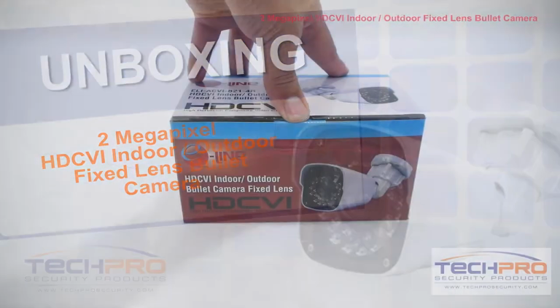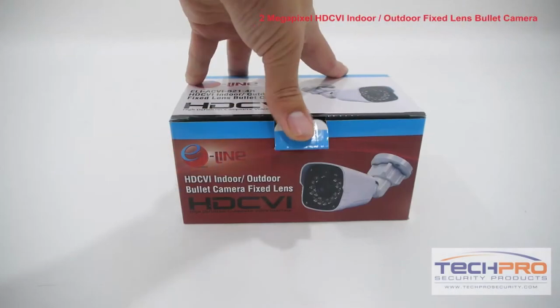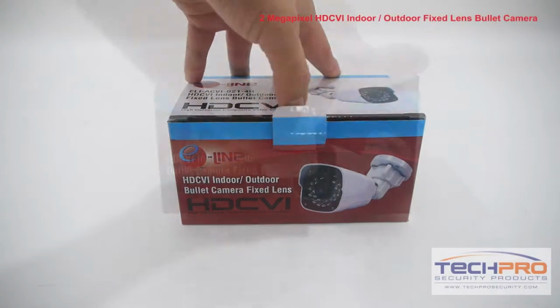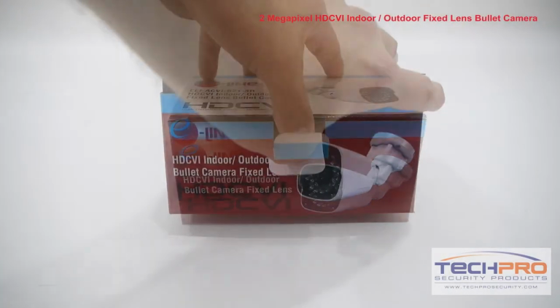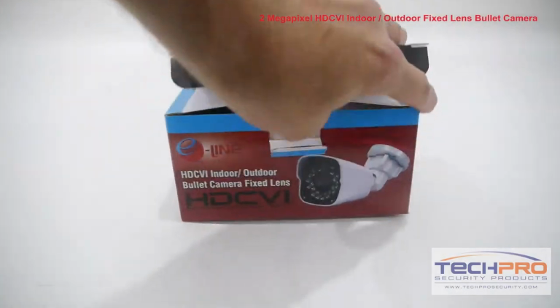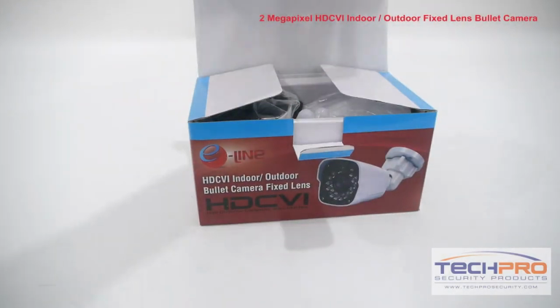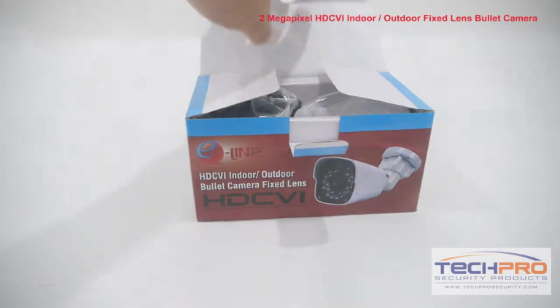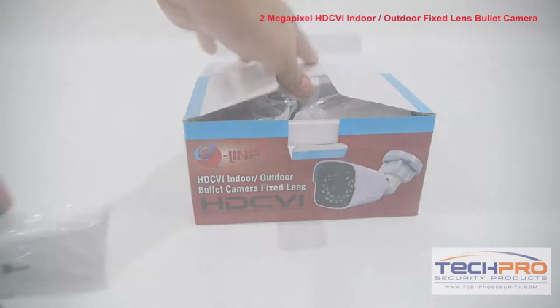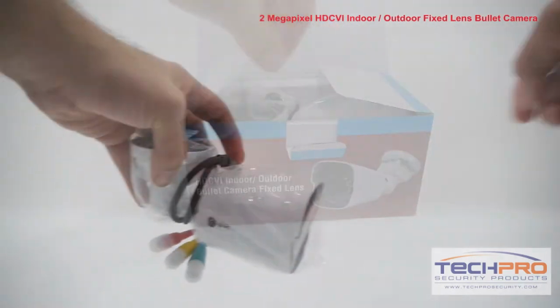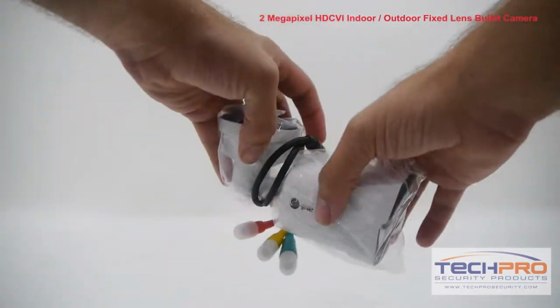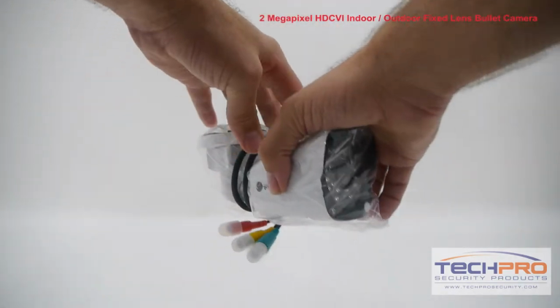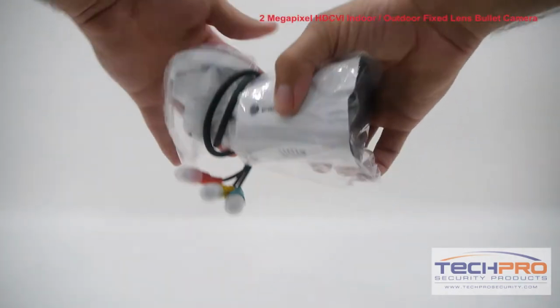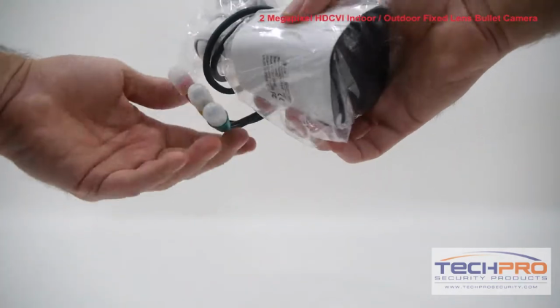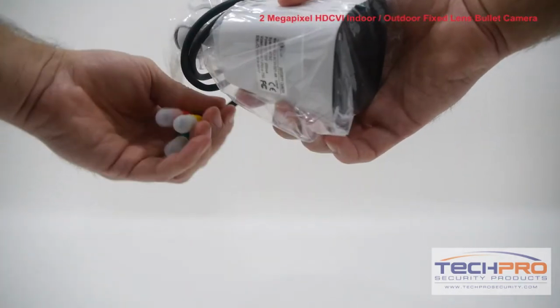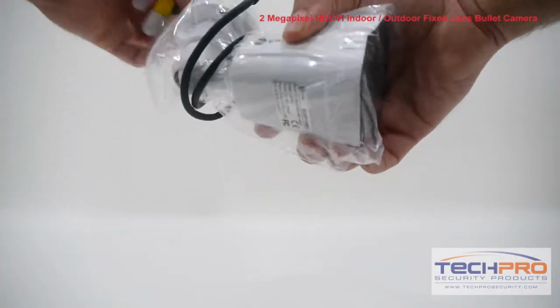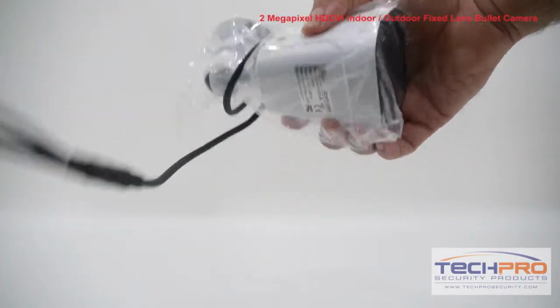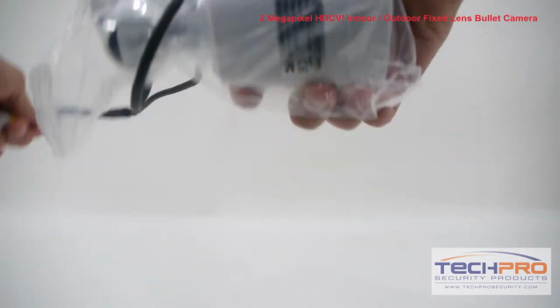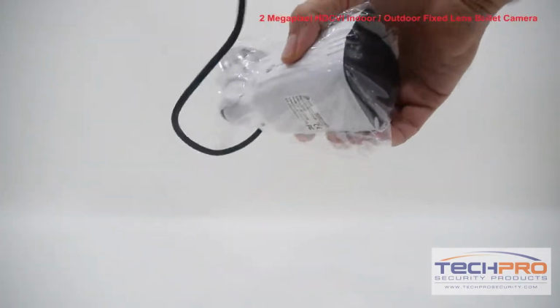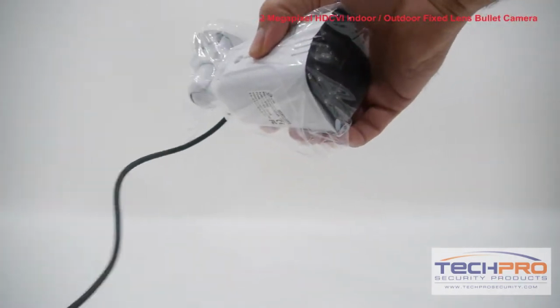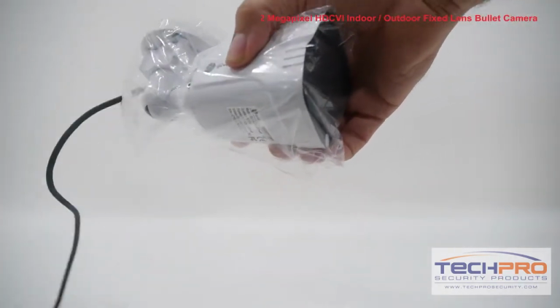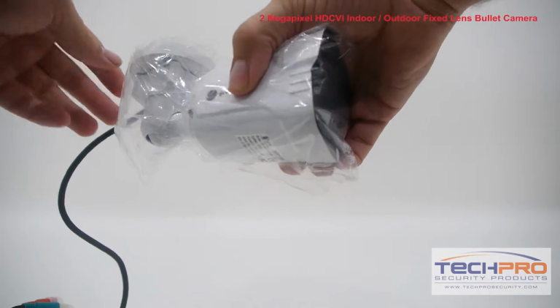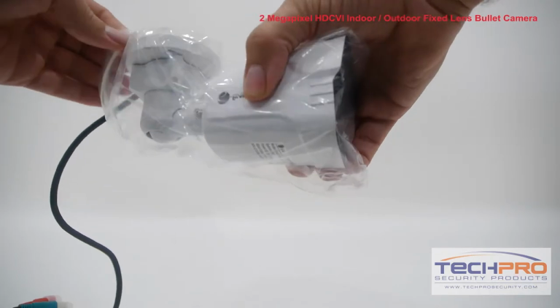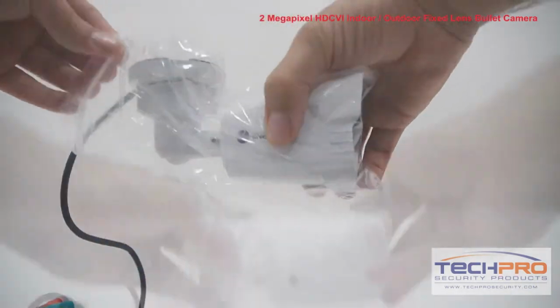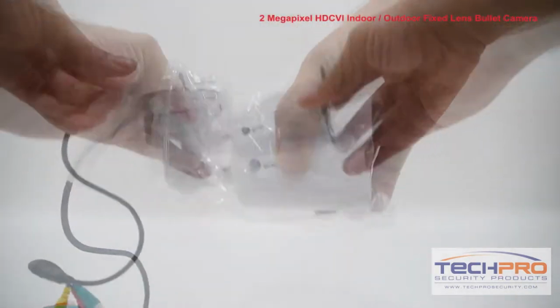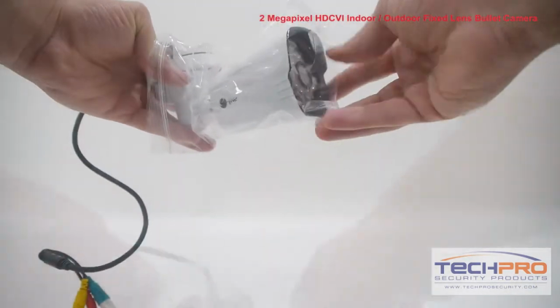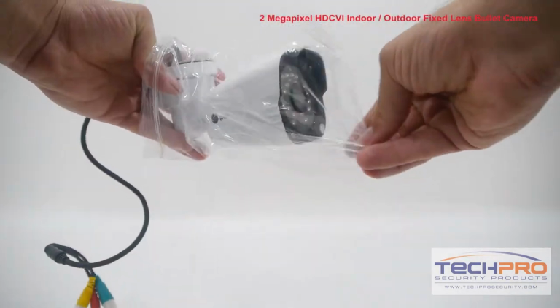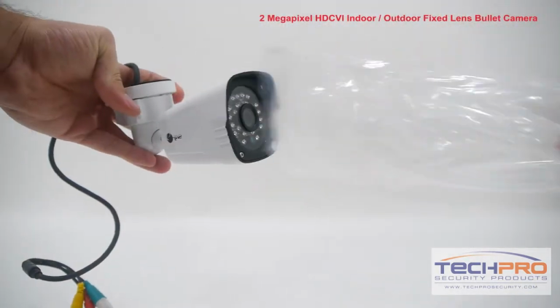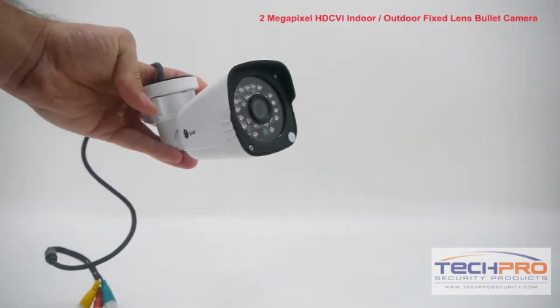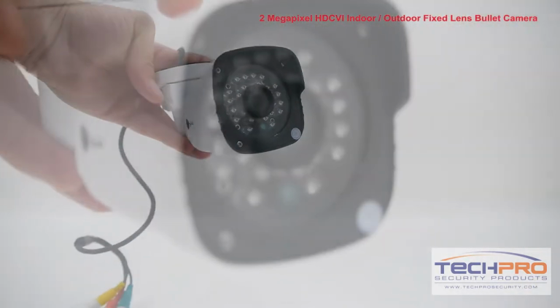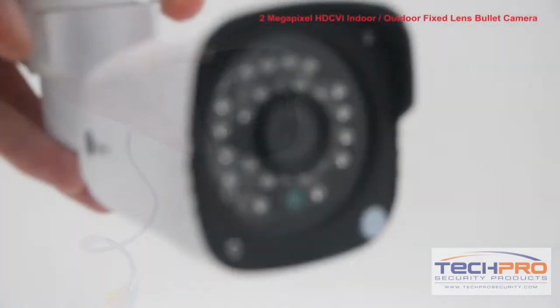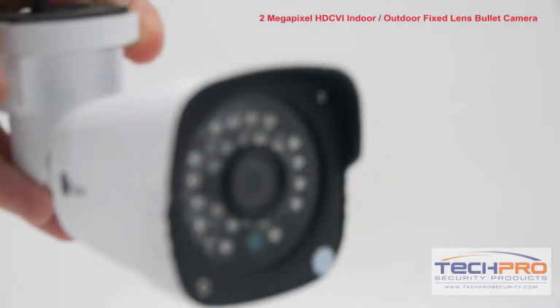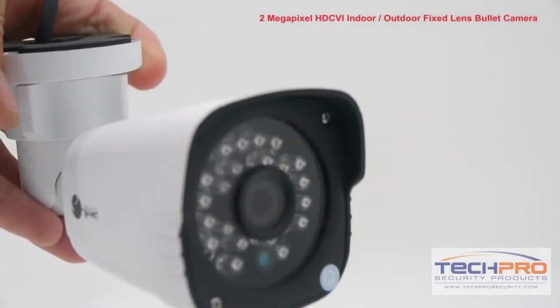This is our 2 megapixel indoor-outdoor fixed-lens bullet security camera. It has a 2.8 millimeter fixed lens, a Sony Exmor CMOS image sensor, and can see up to 82 feet in total darkness with its infrared sensor.